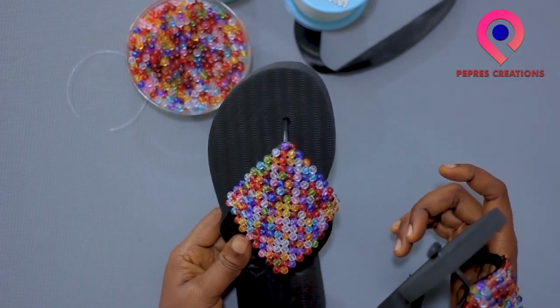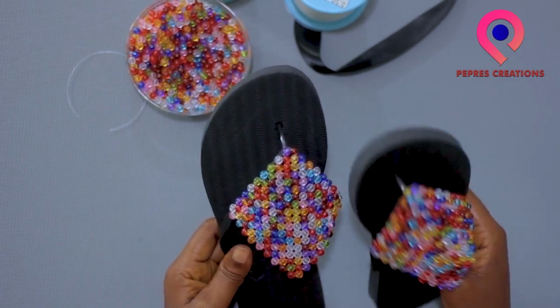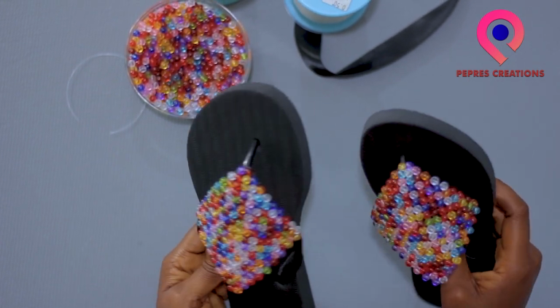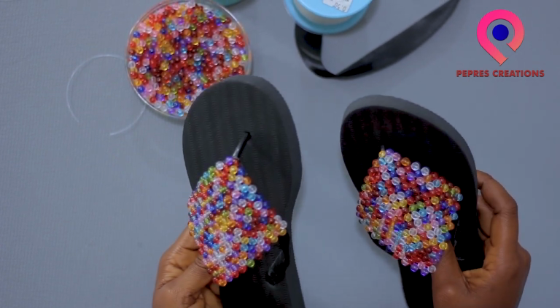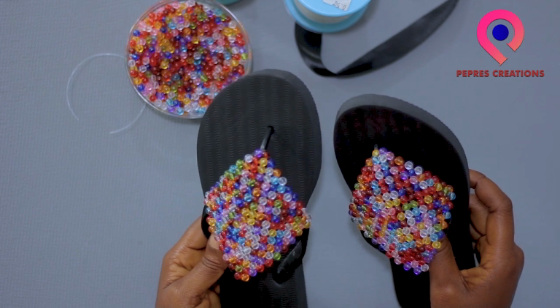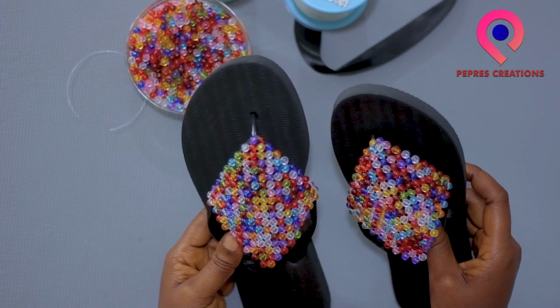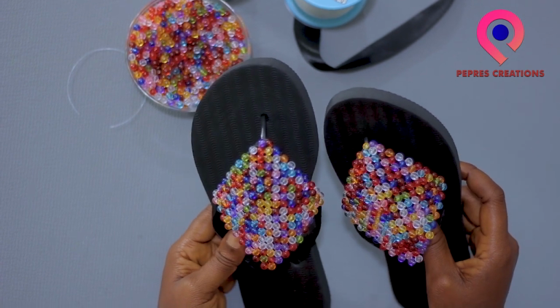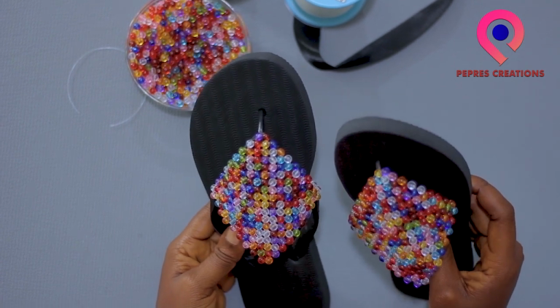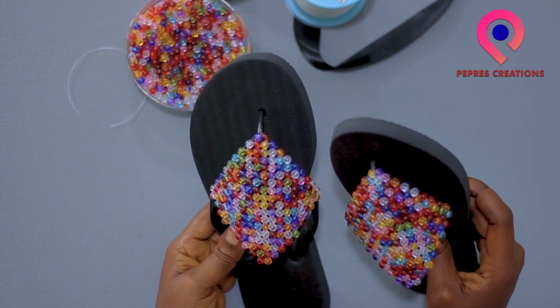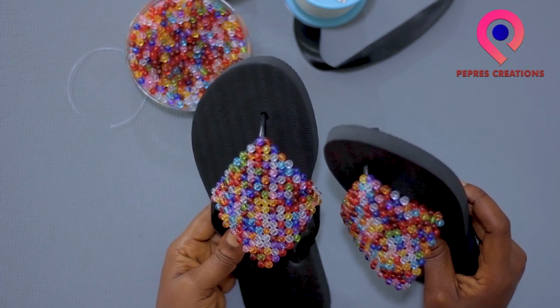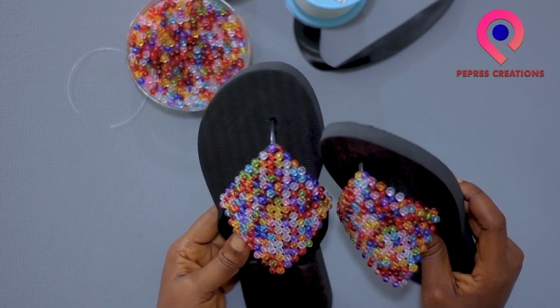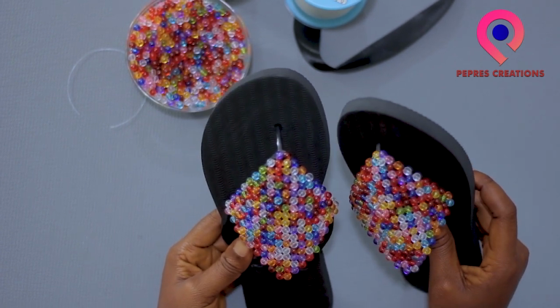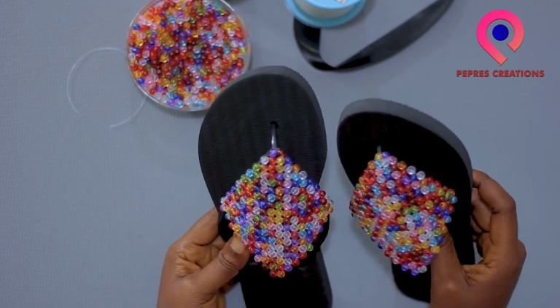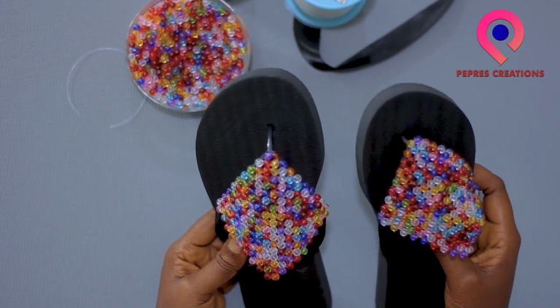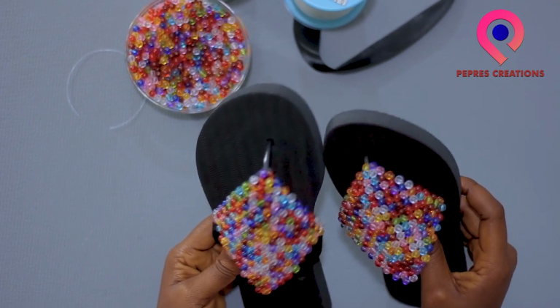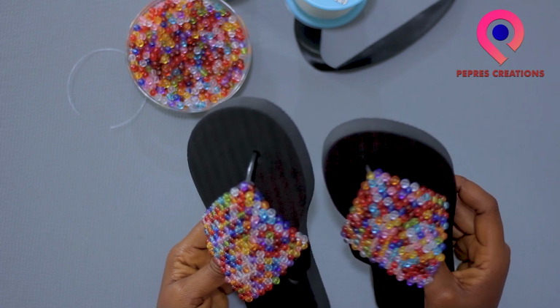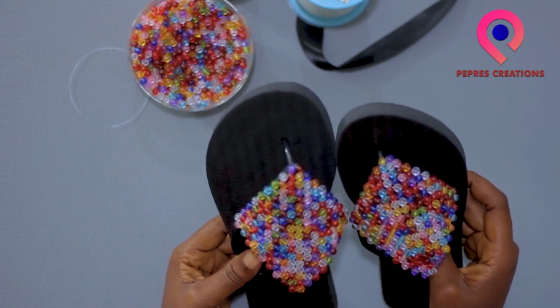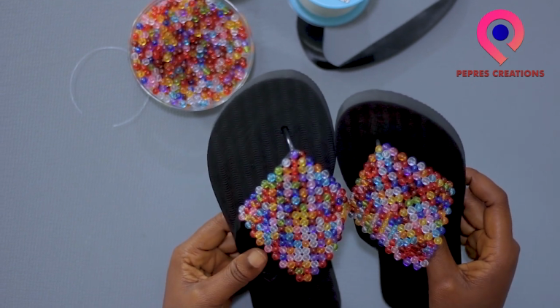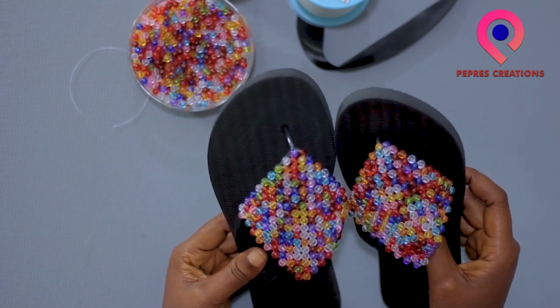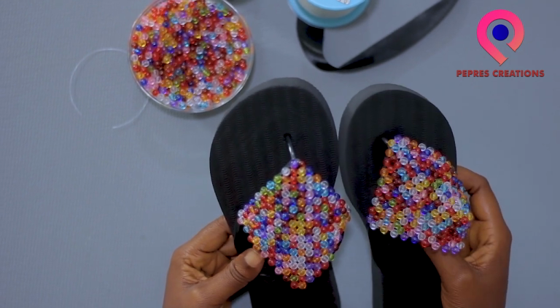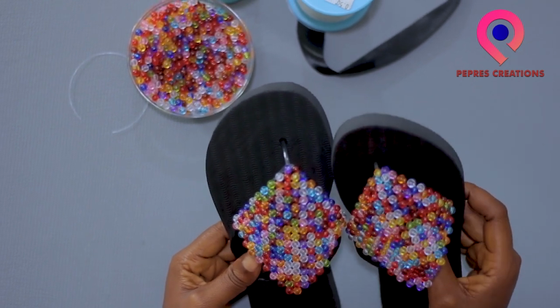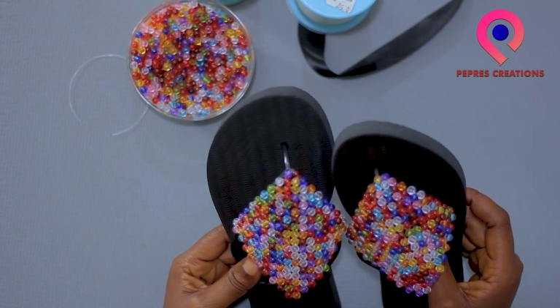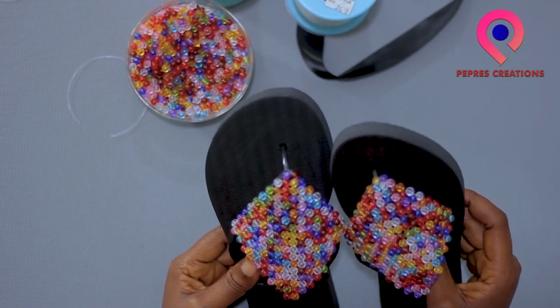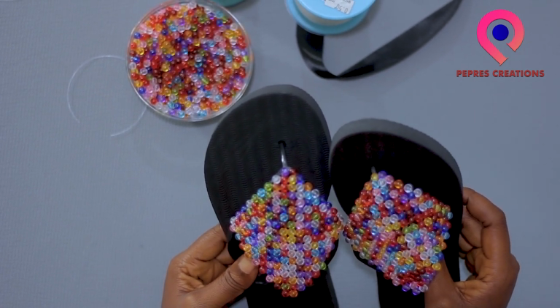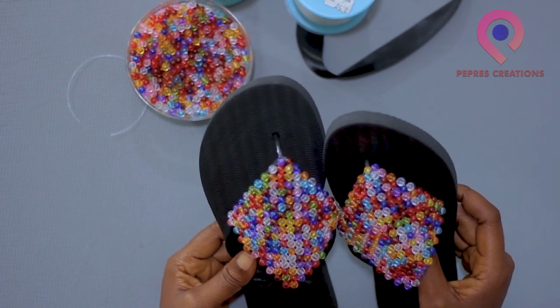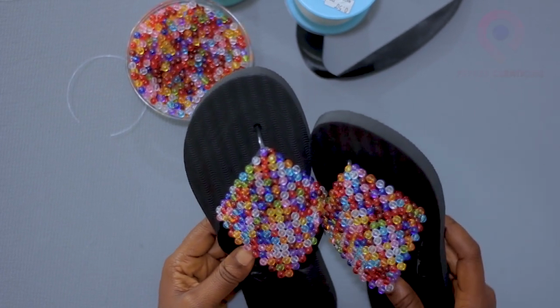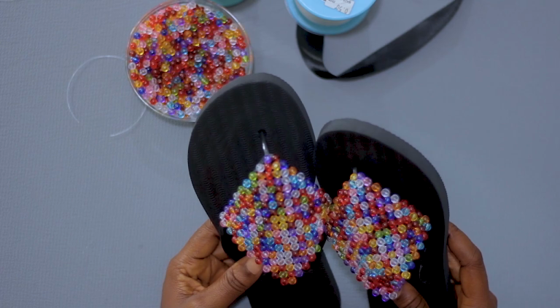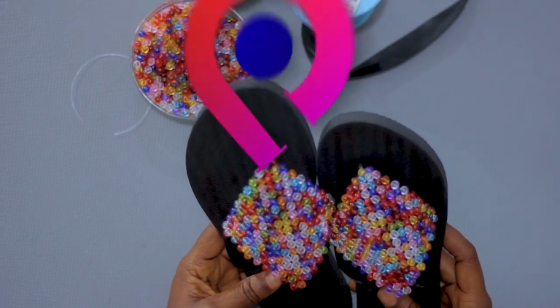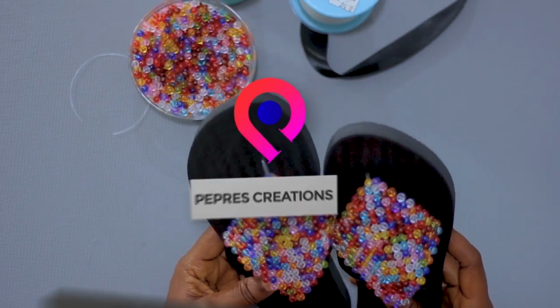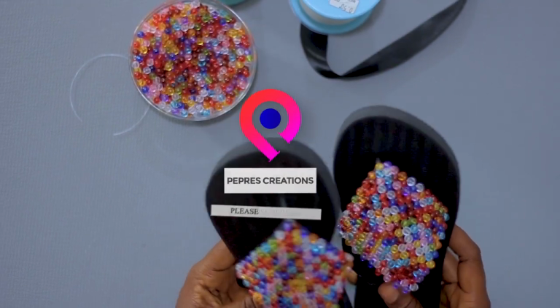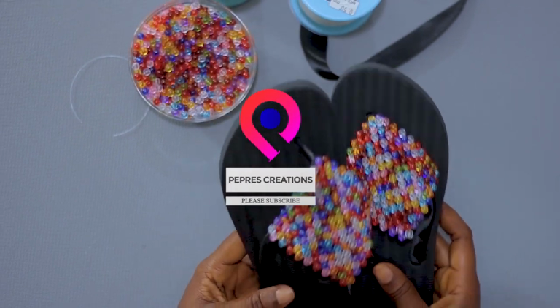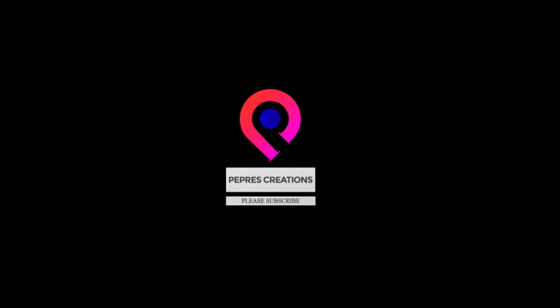The beads are very beautiful with a color blend. Thanks for watching — hope it was of importance to you. Bye-bye!